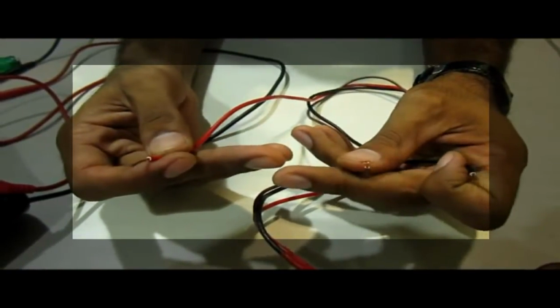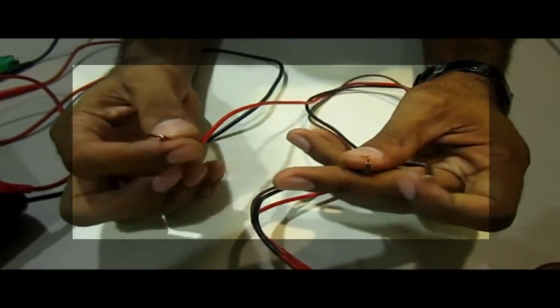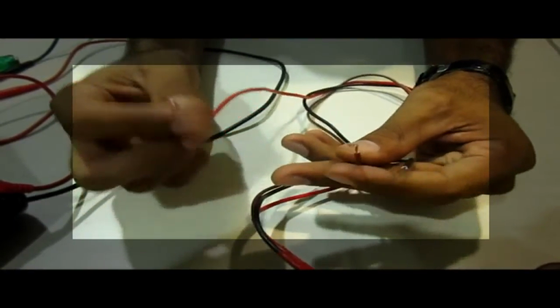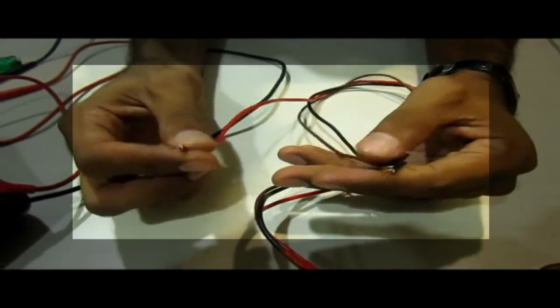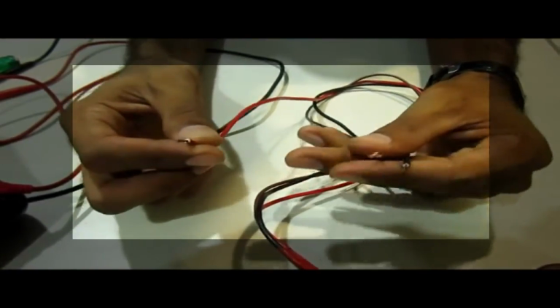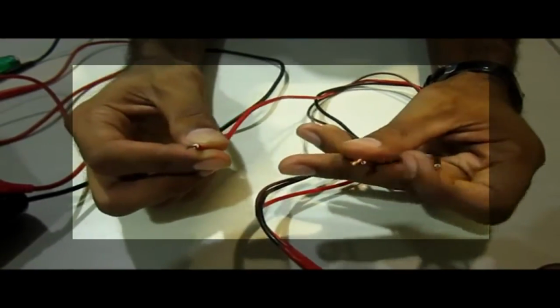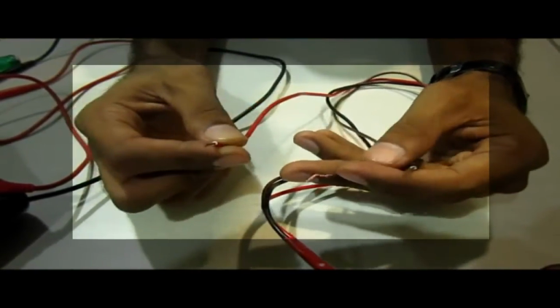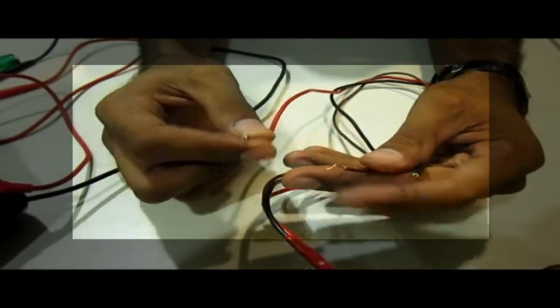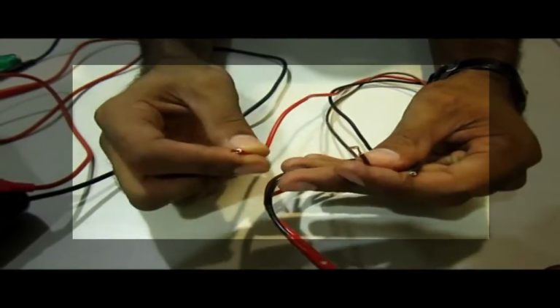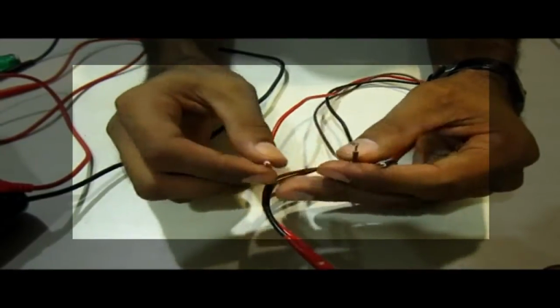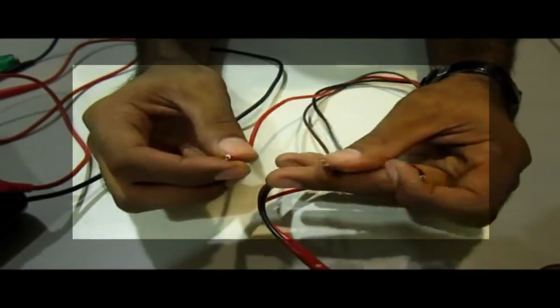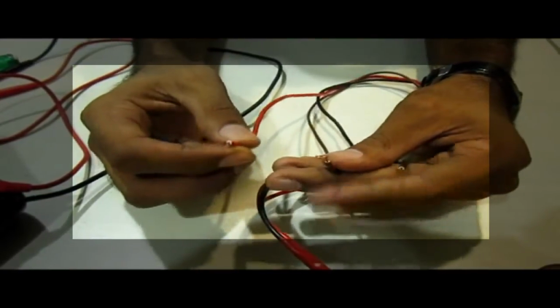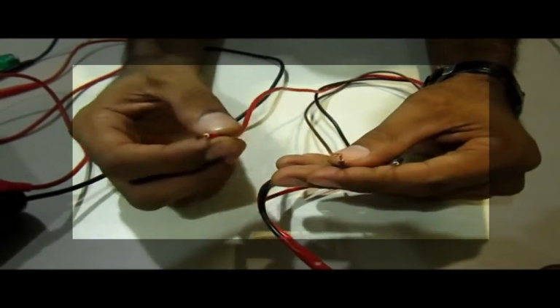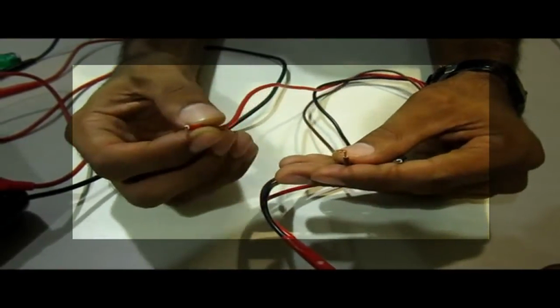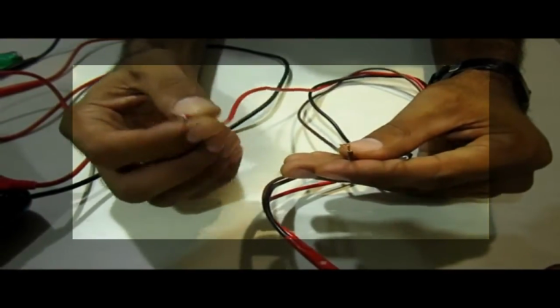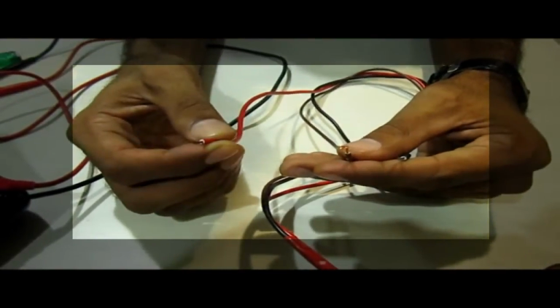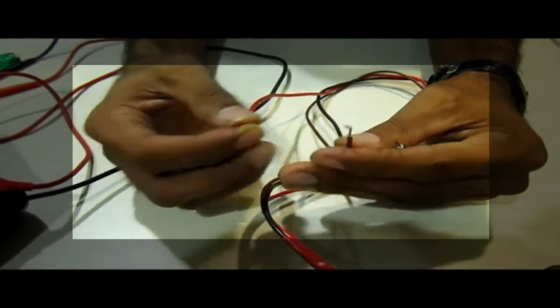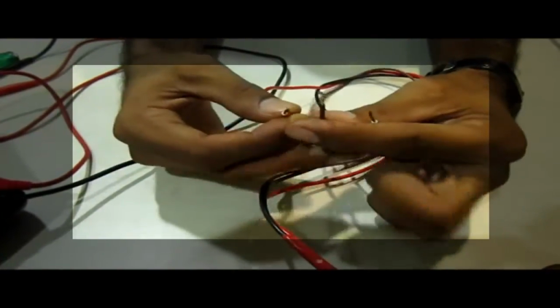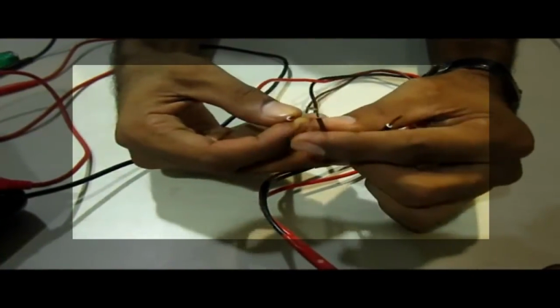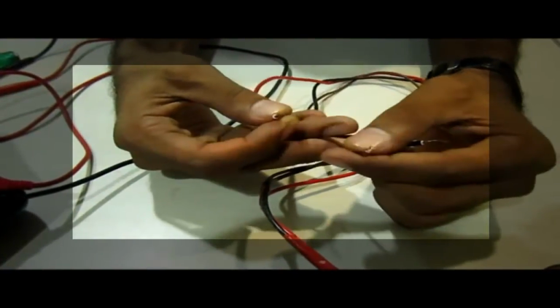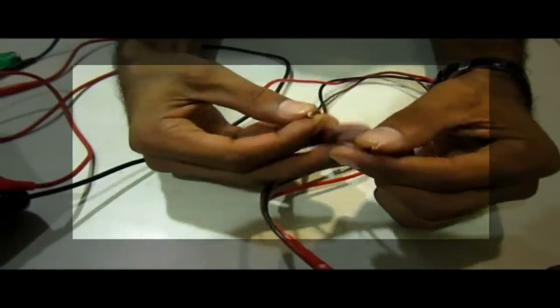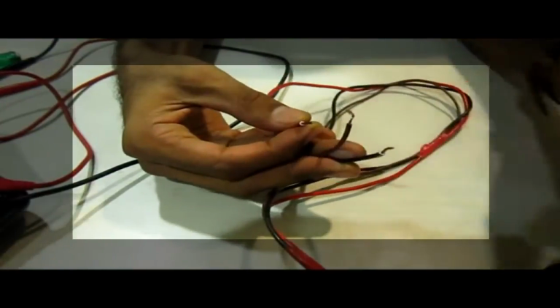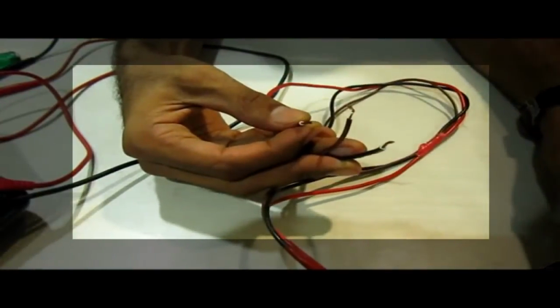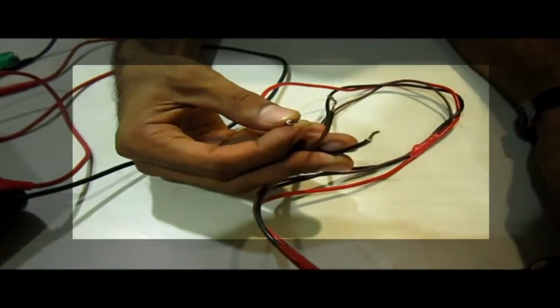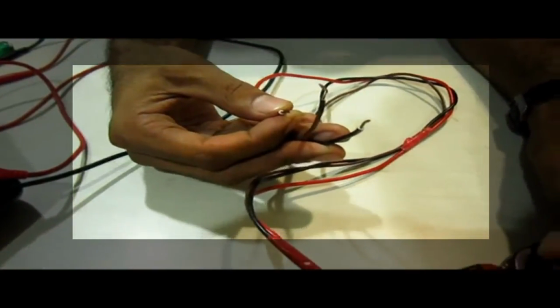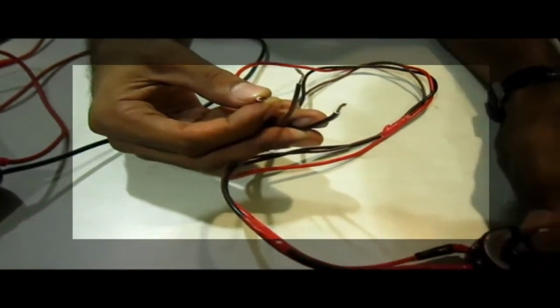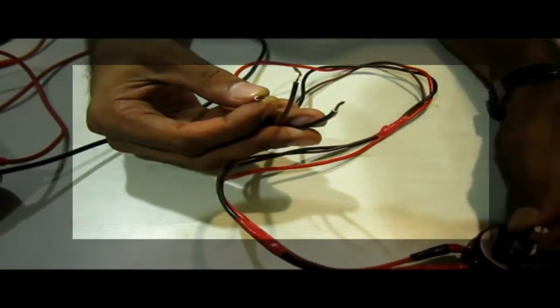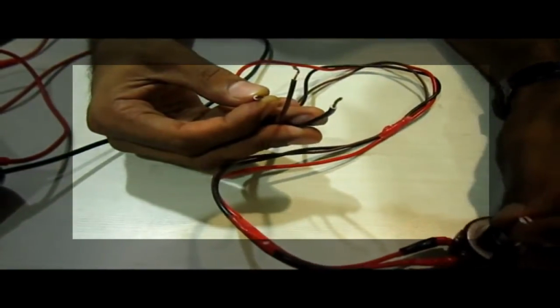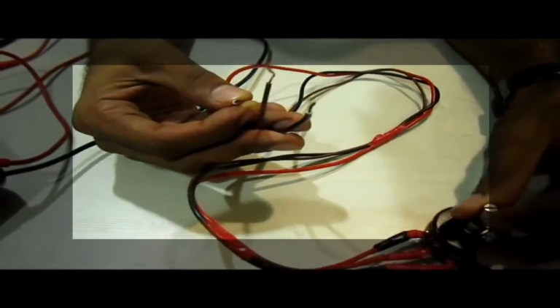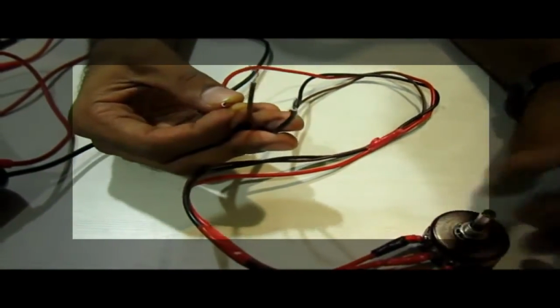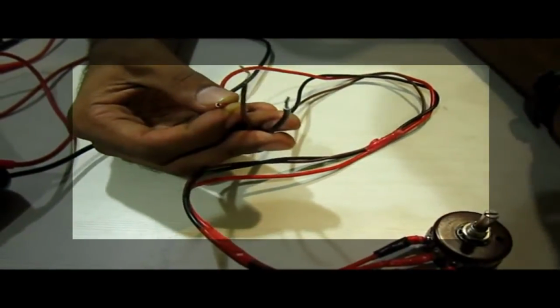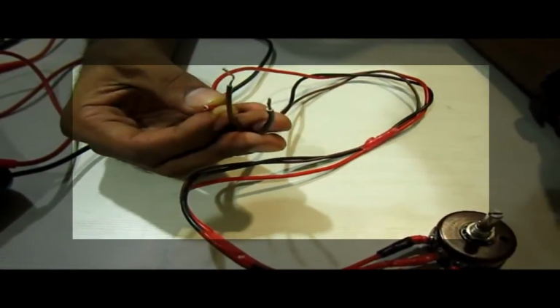We can use it as a potential divider by giving voltage at this terminal. Right now it is acting as a variable resistance. Let's see how to measure this variable resistance and how we can calibrate the movement of this potentiometer in terms of voltage.